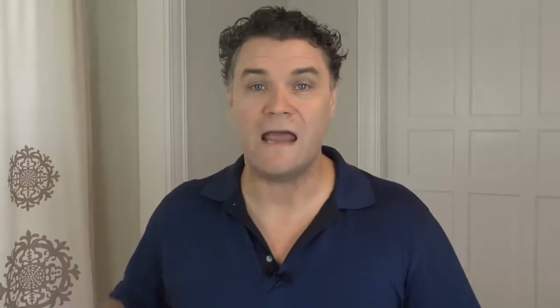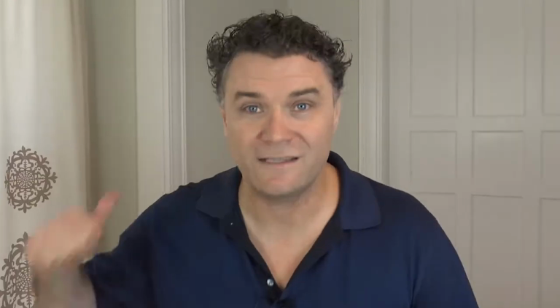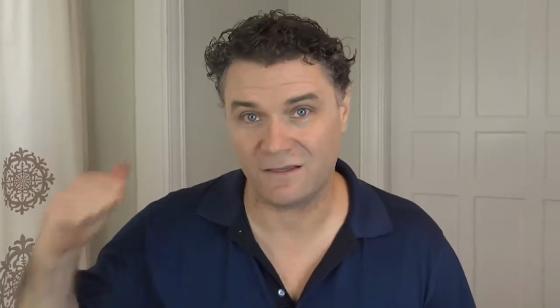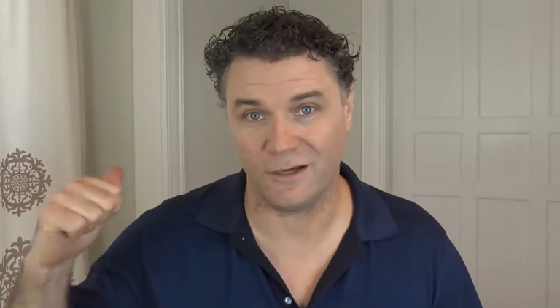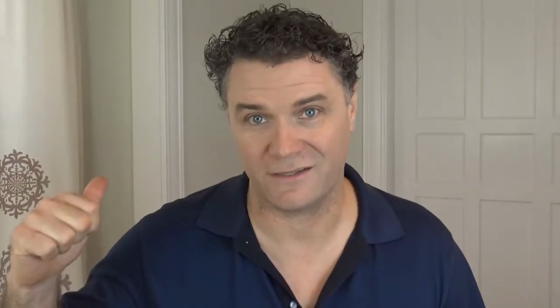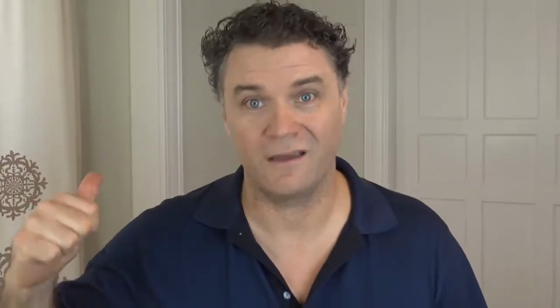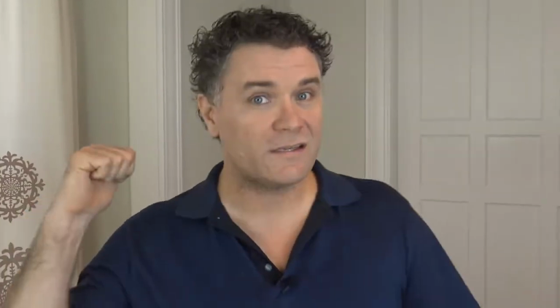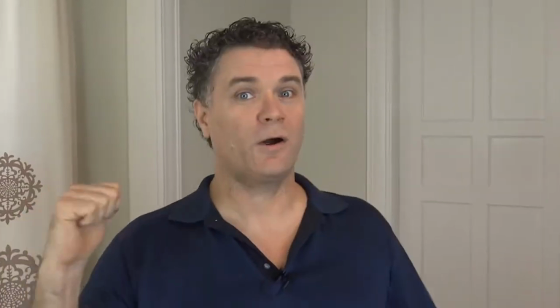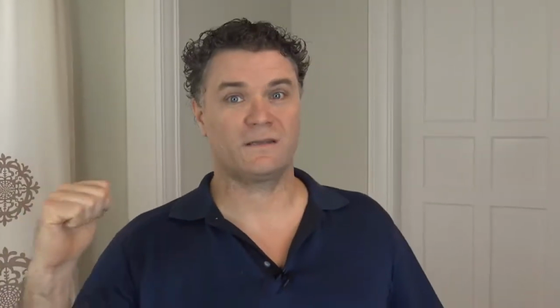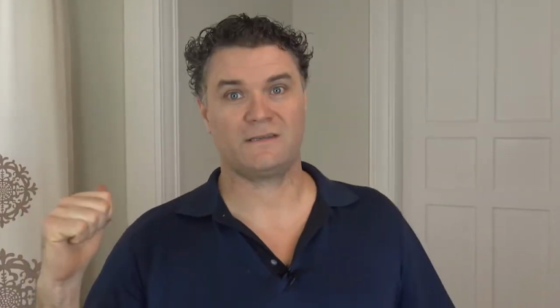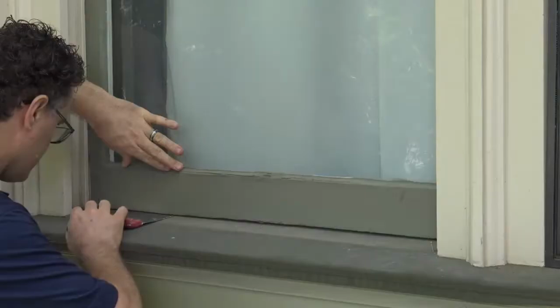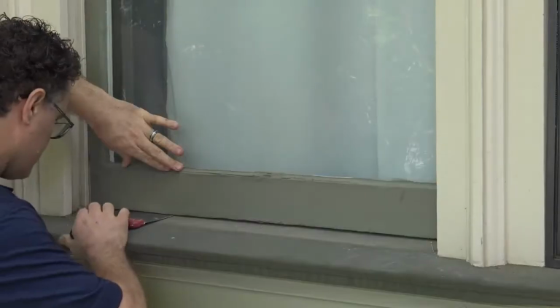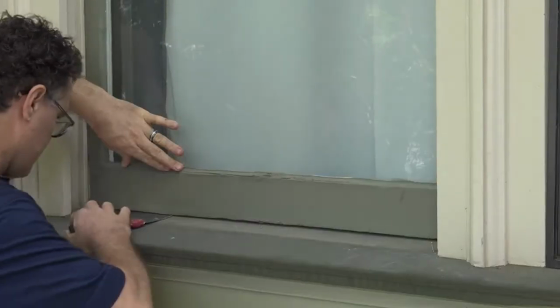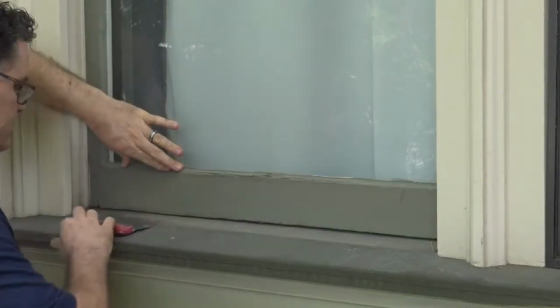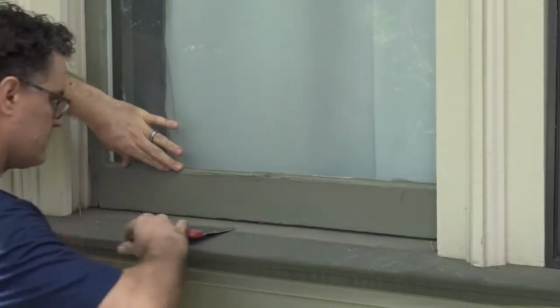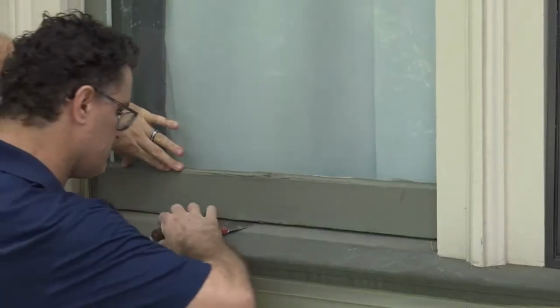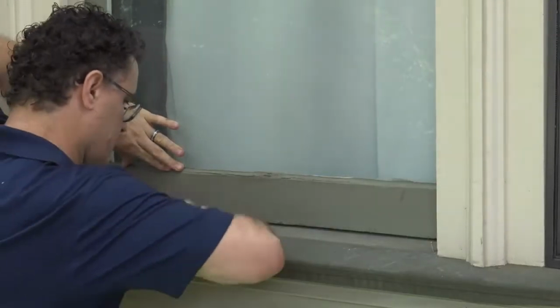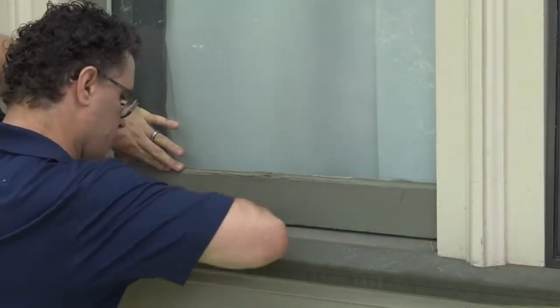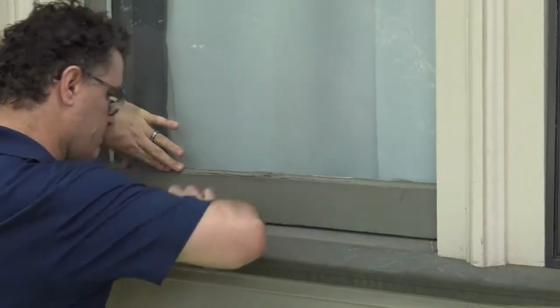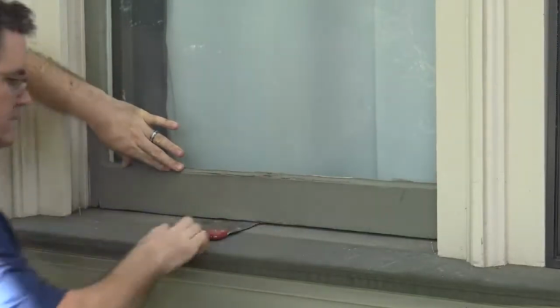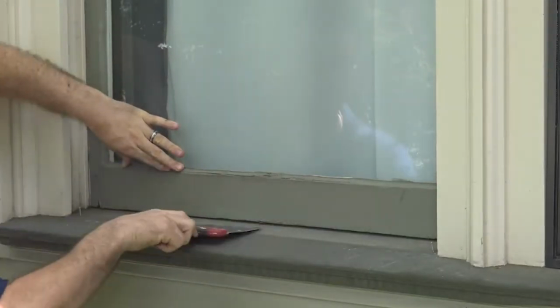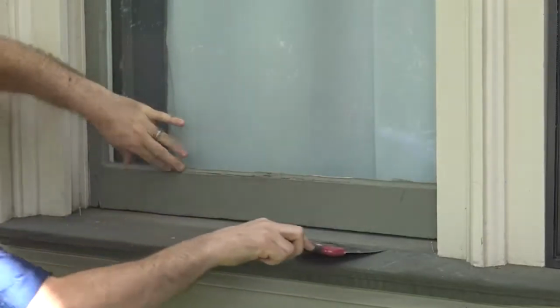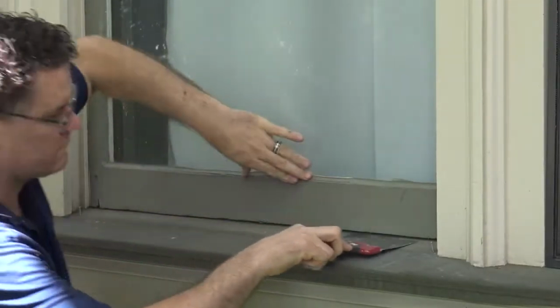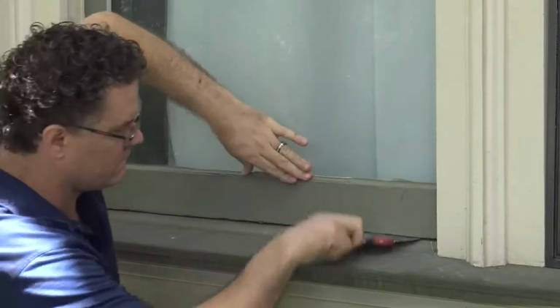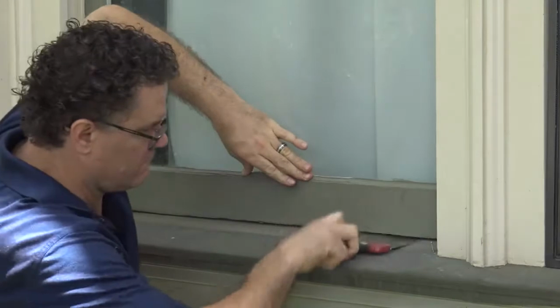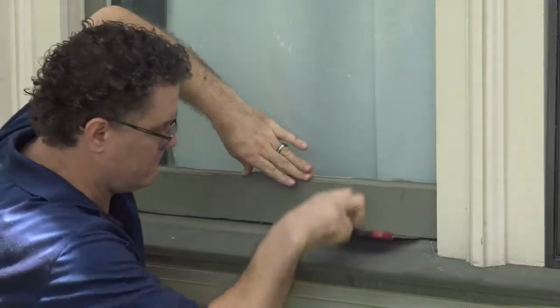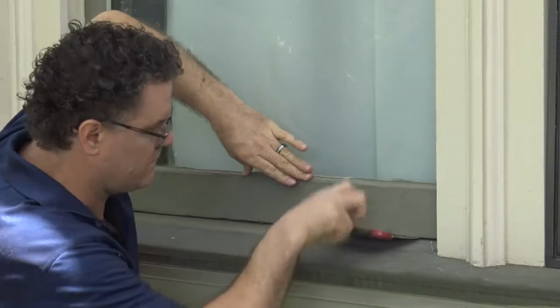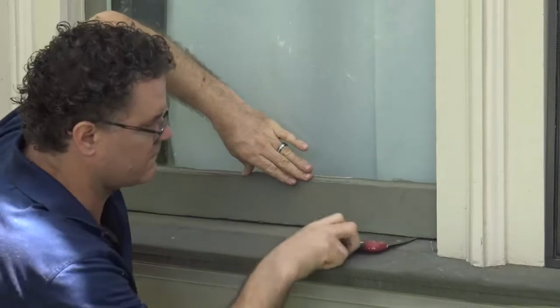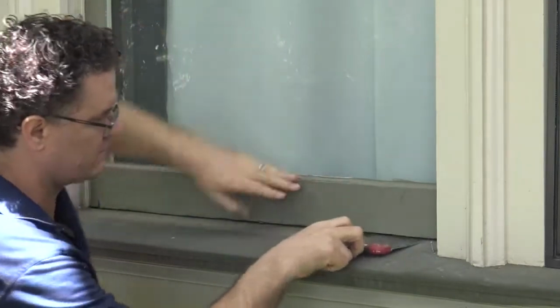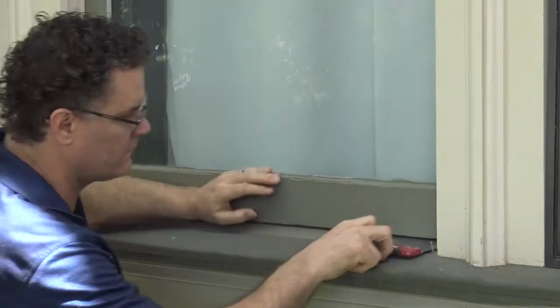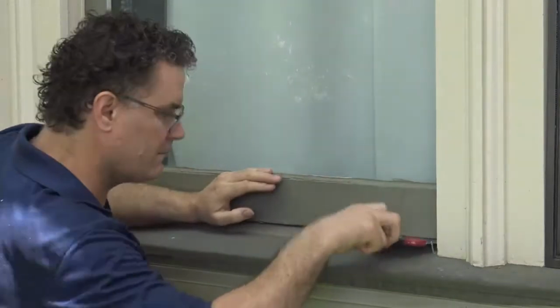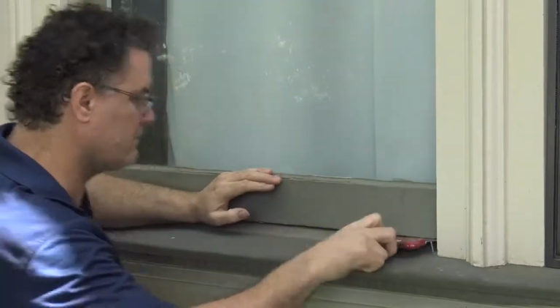Now let's get this window unstuck. This is the part that's a bit scary. Take your putty knife and slide it under the bottom of the window. Again, if it's painted shut, you may need to use a razor or a hammer to get the putty knife in position.